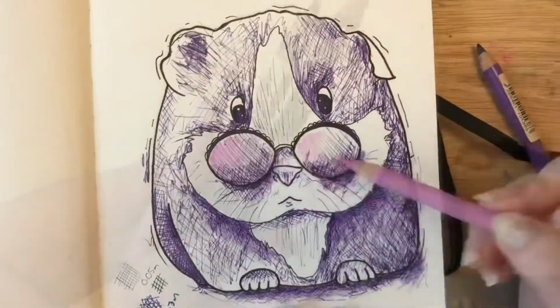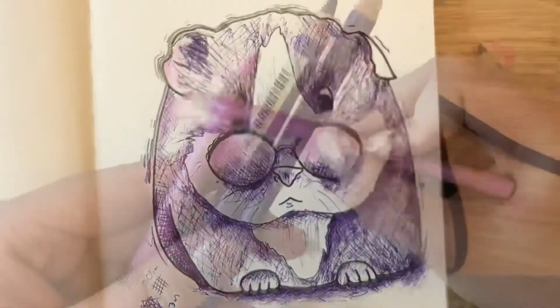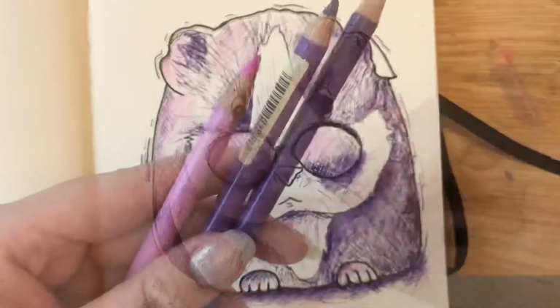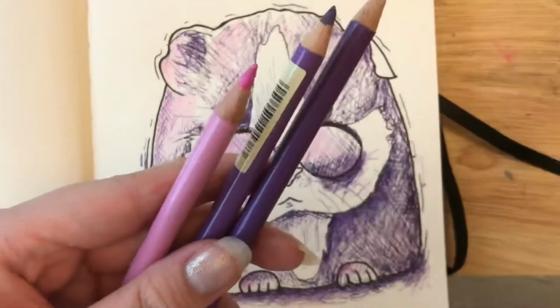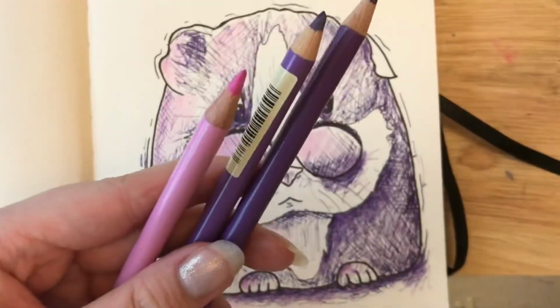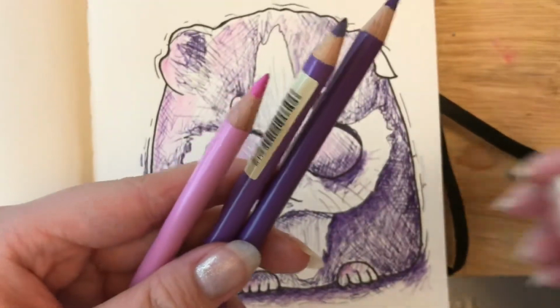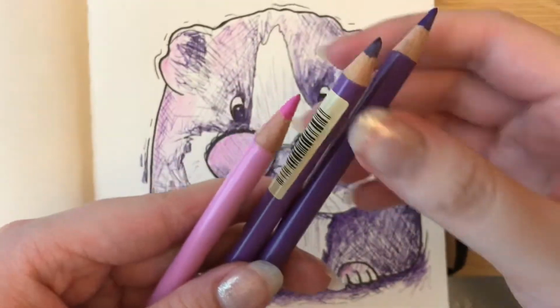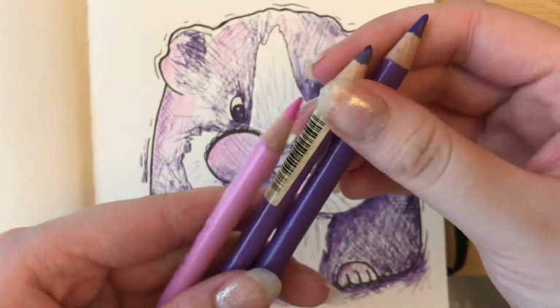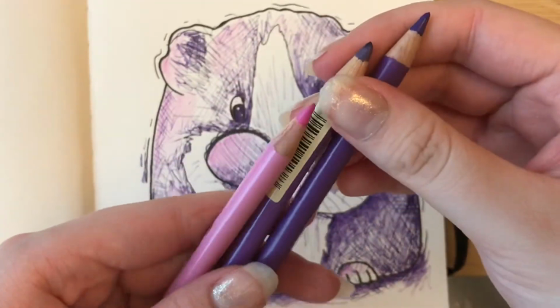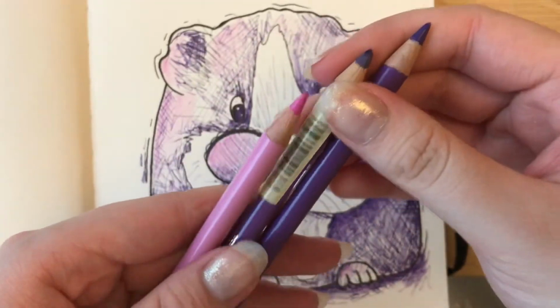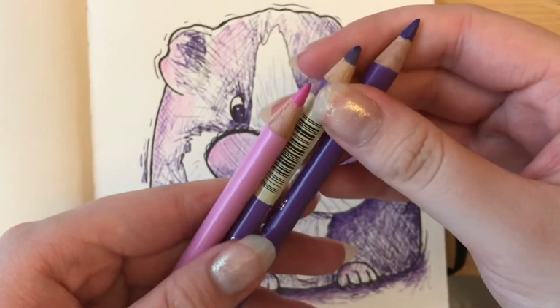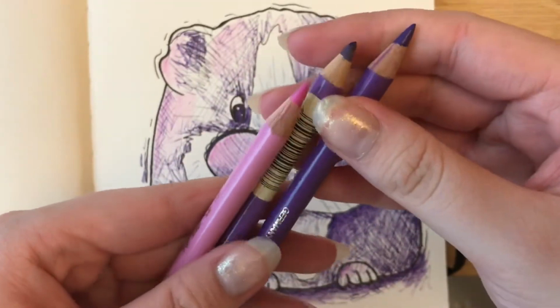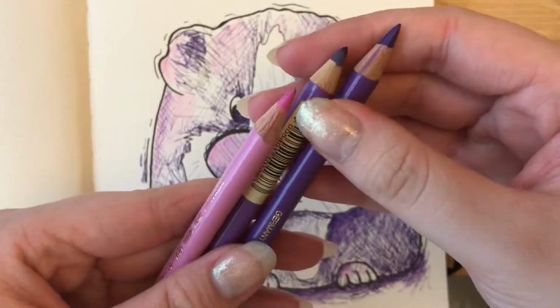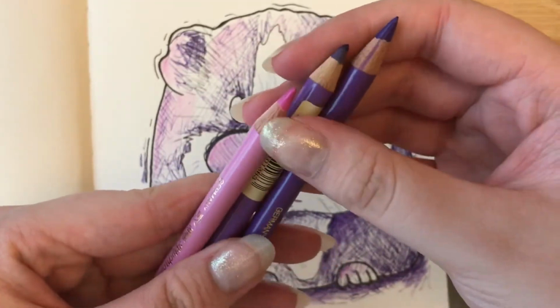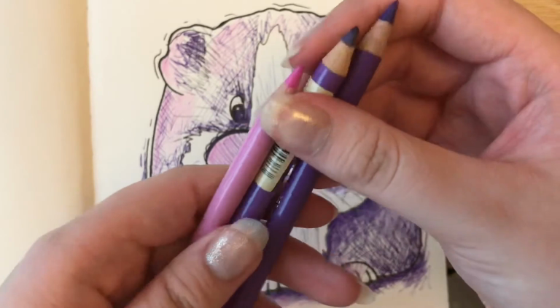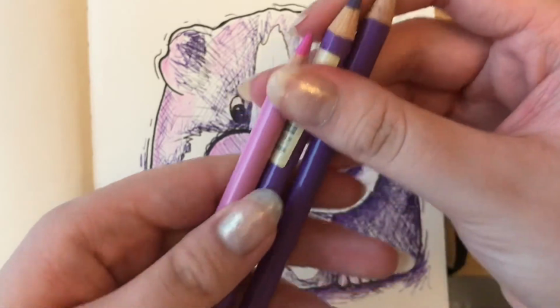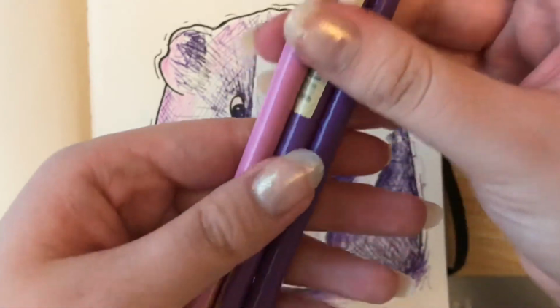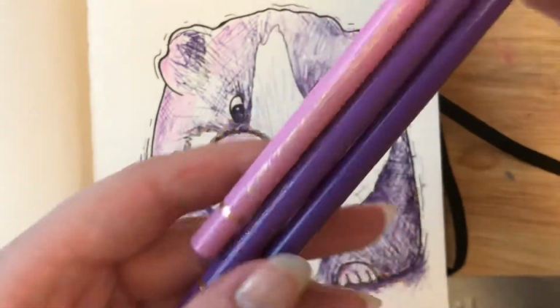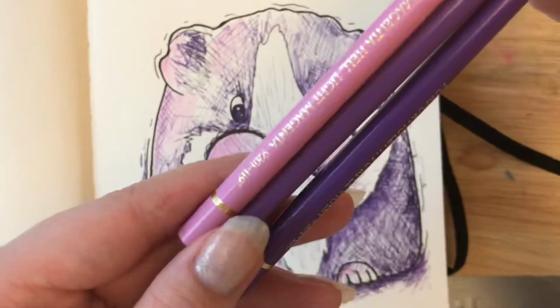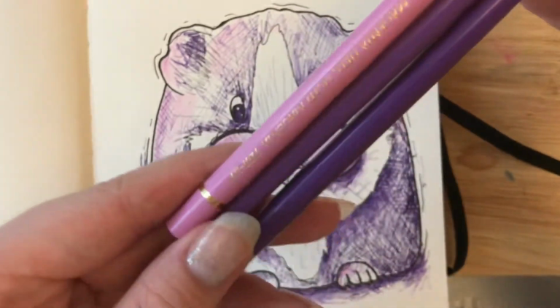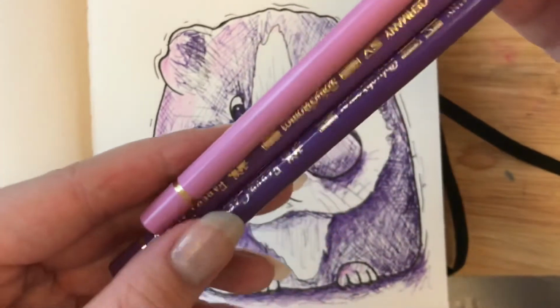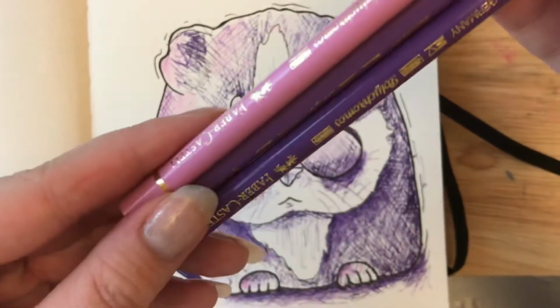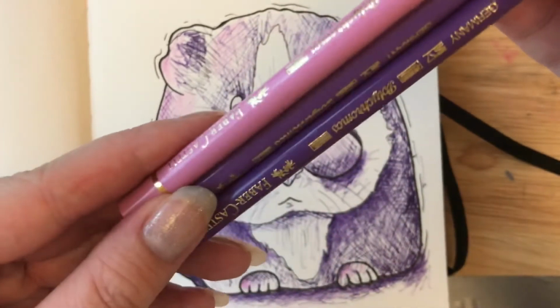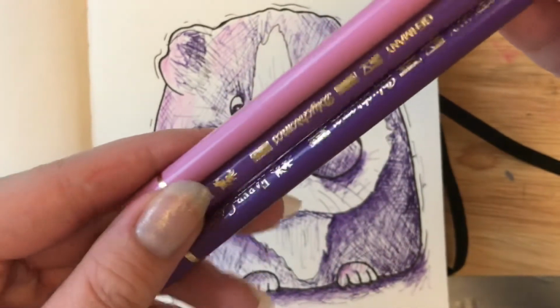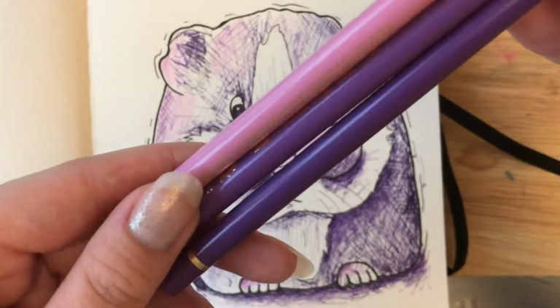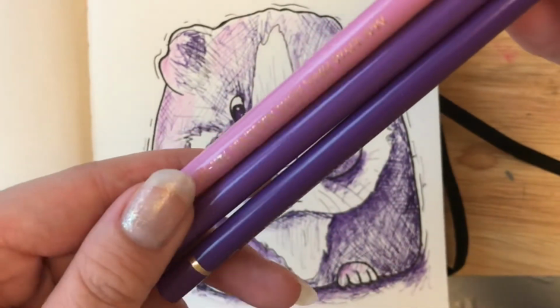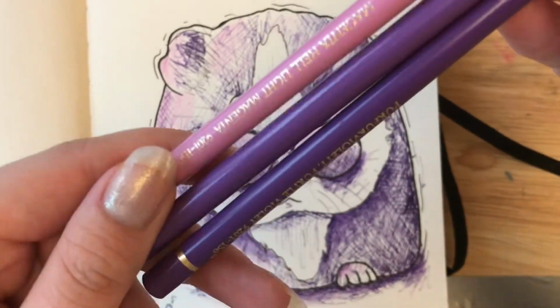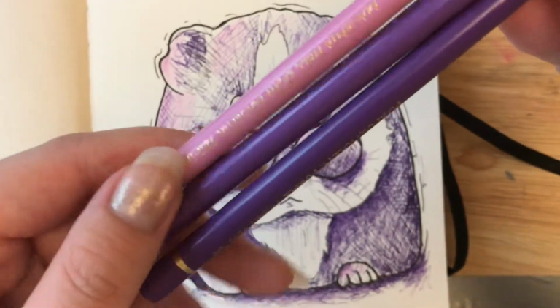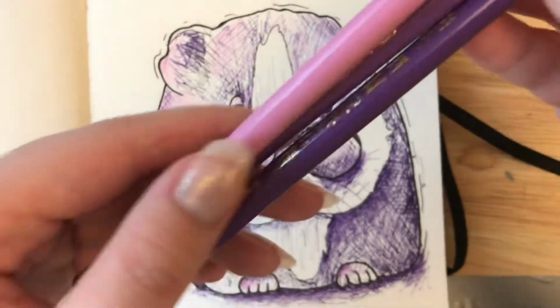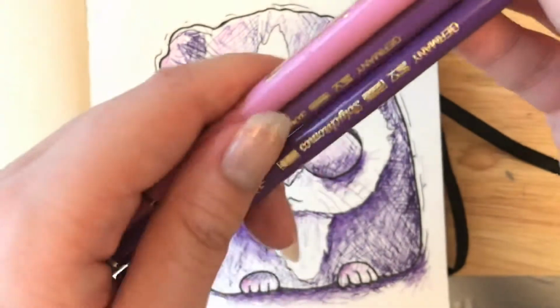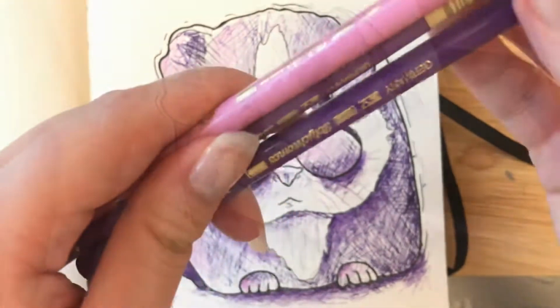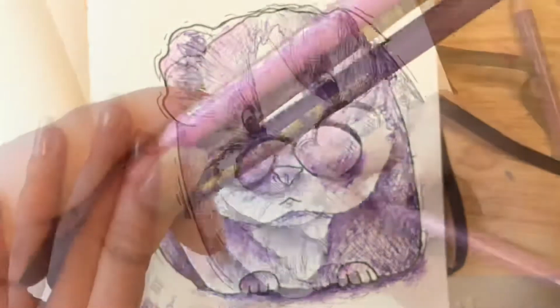I don't actually have any Derwent coloured pencils, so I'll just be using Faber-Castell to make the image pop a little bit.